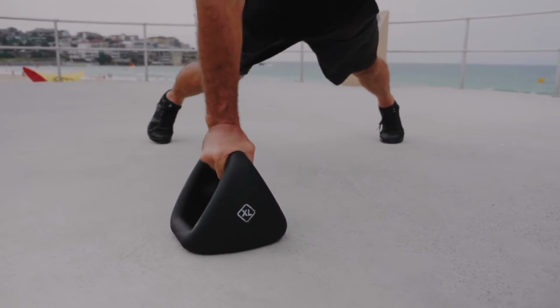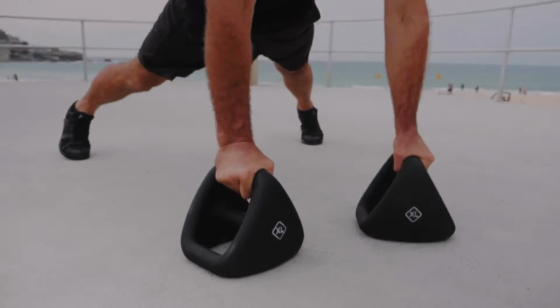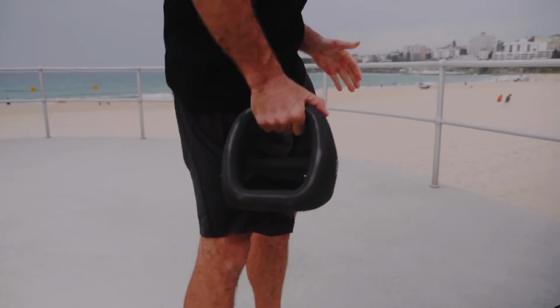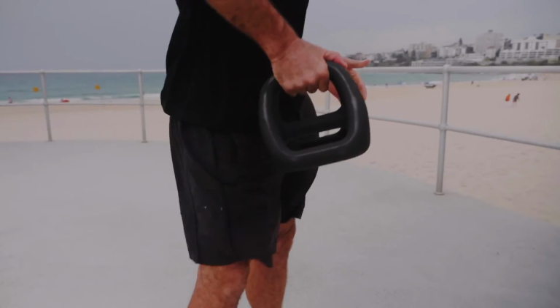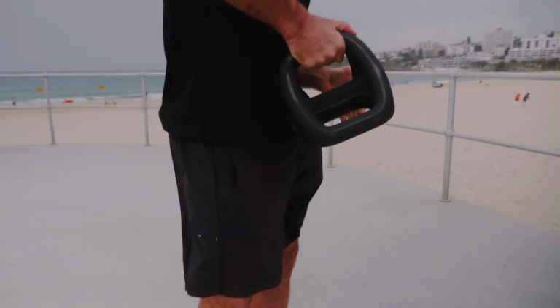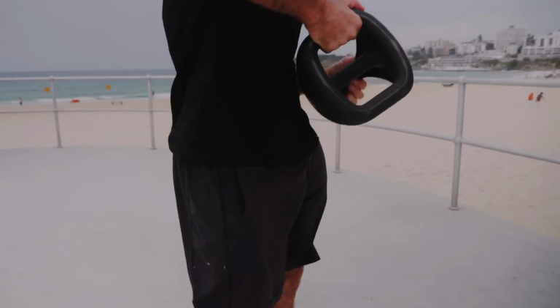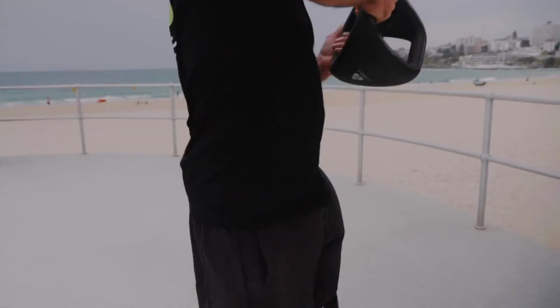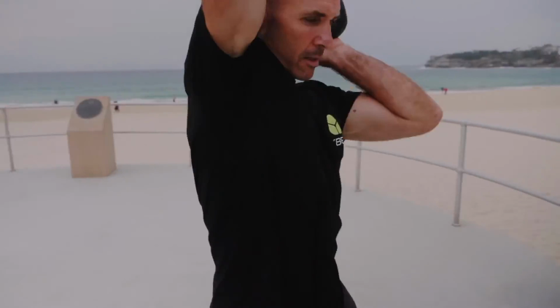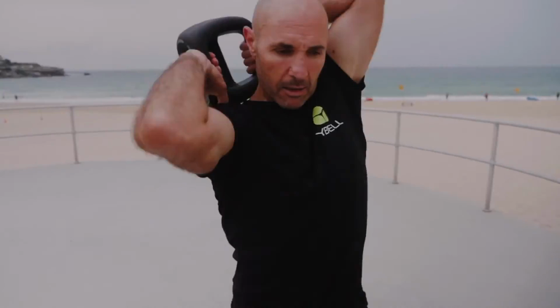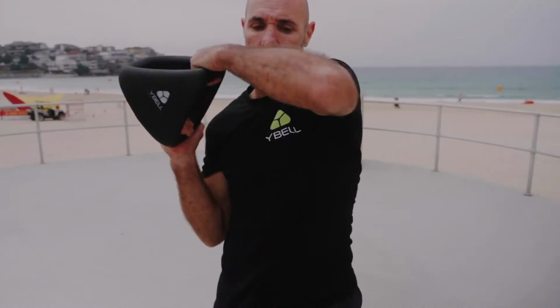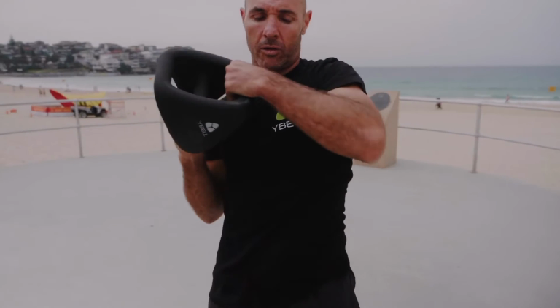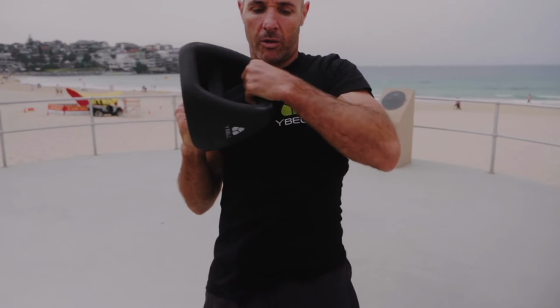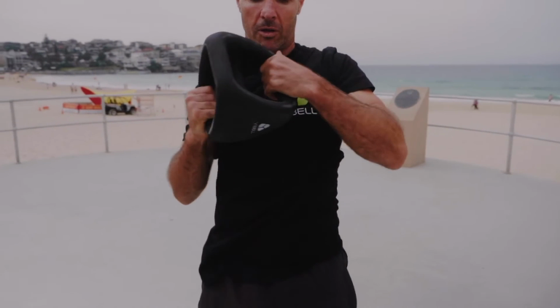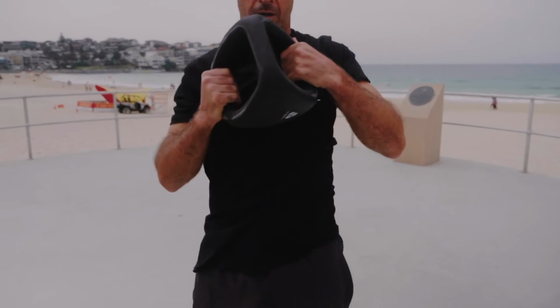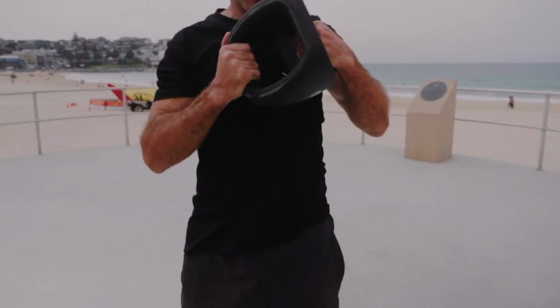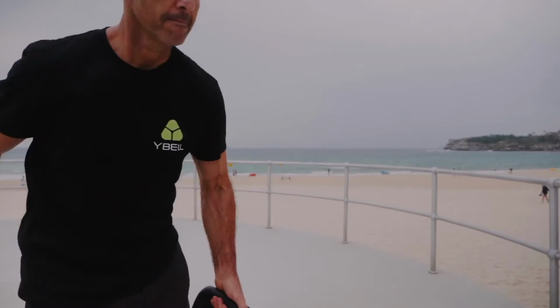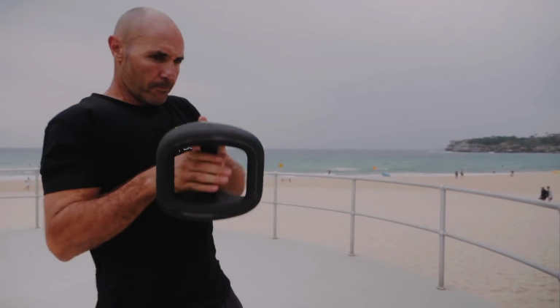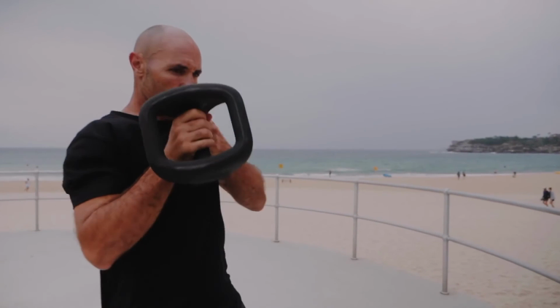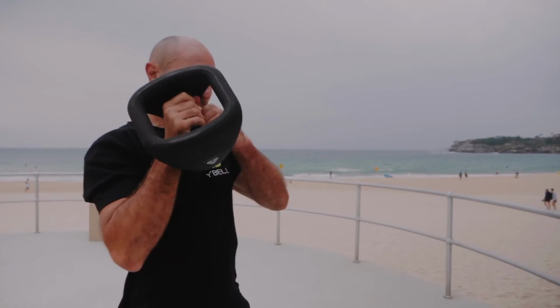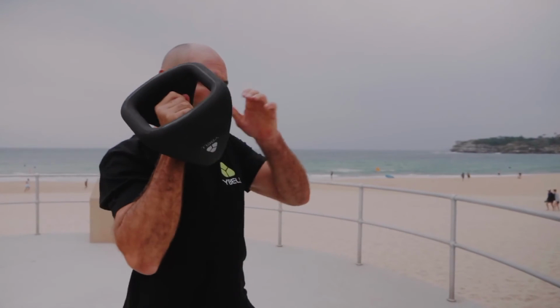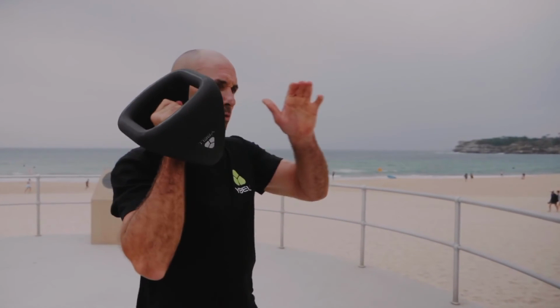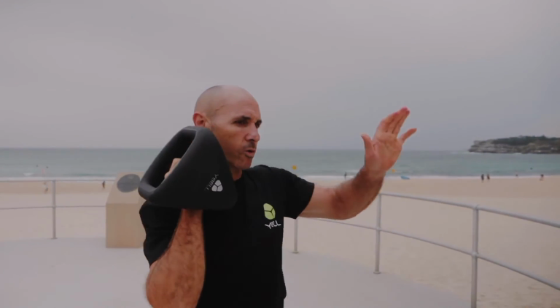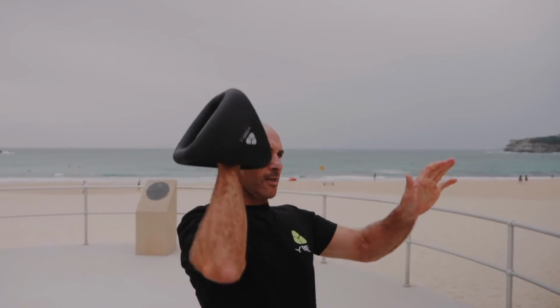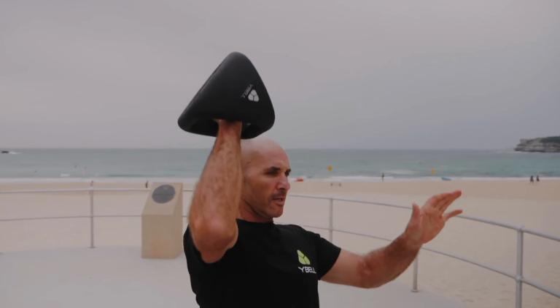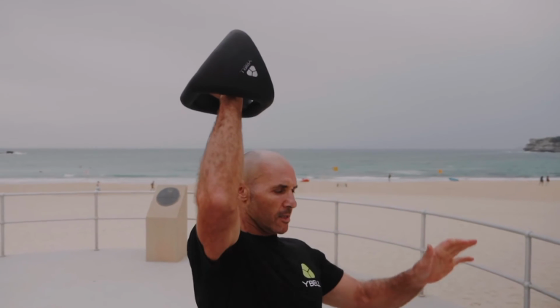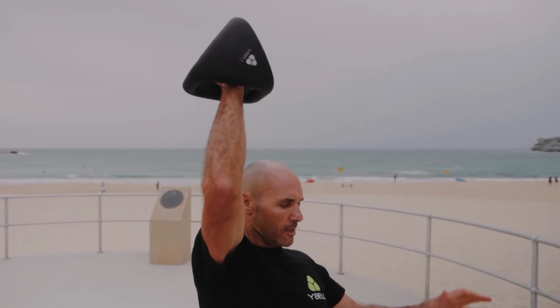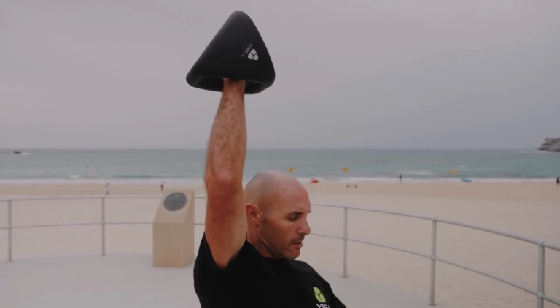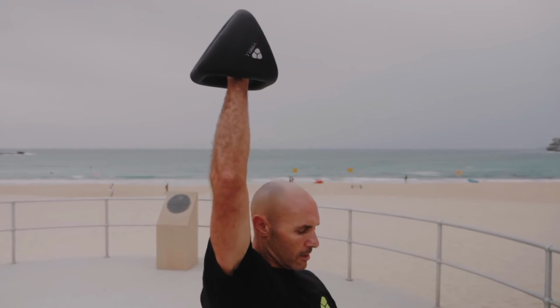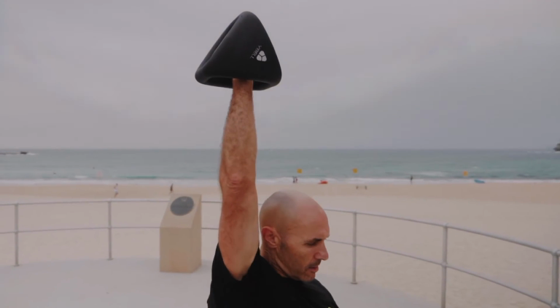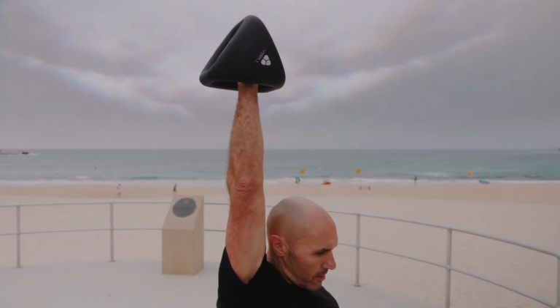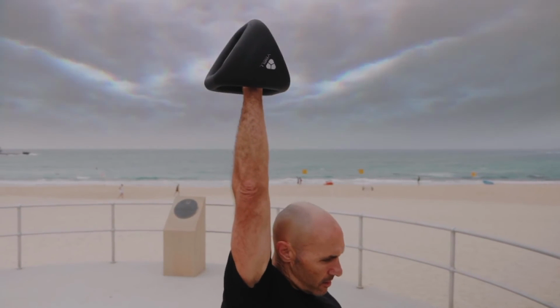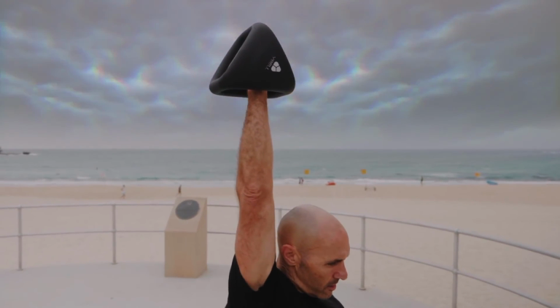Add to that the Y-Bell specific mobility exercises like double grip cross halos and transition grip cross catch presses, and we really do have an all-in-one training solution.